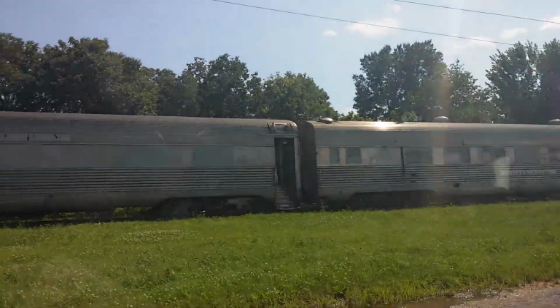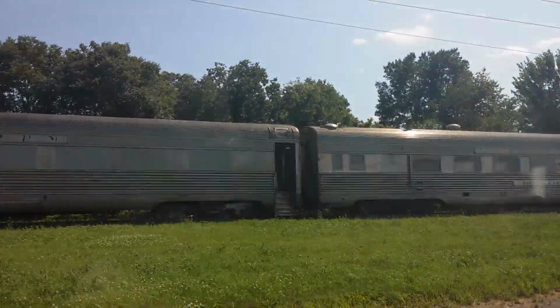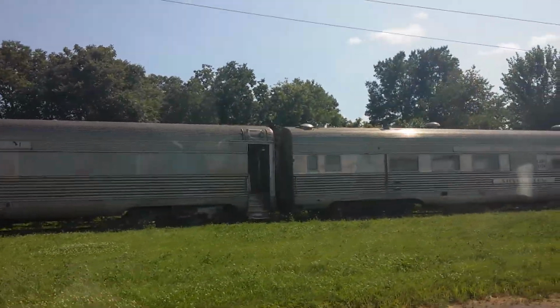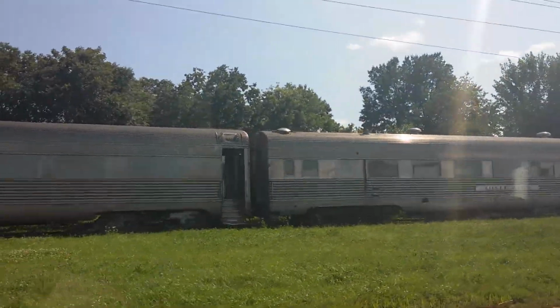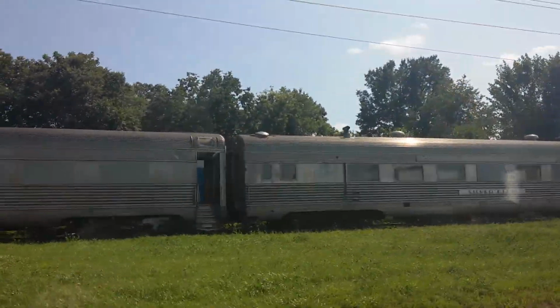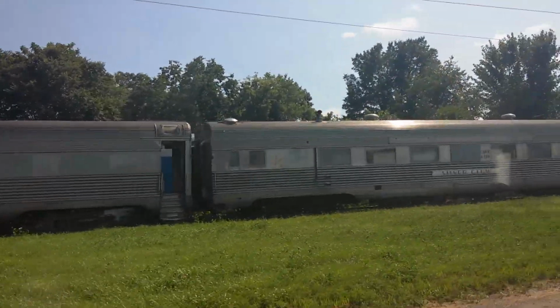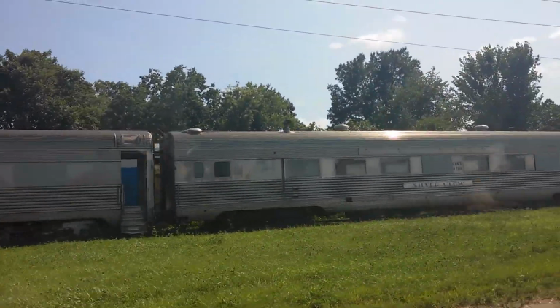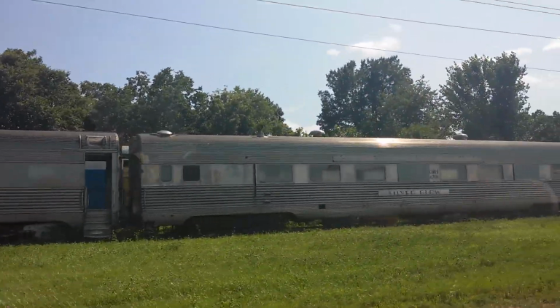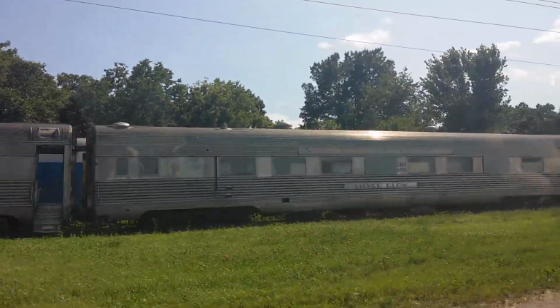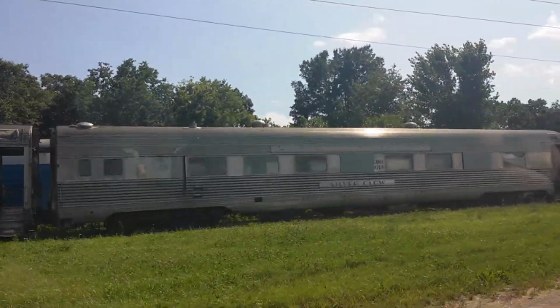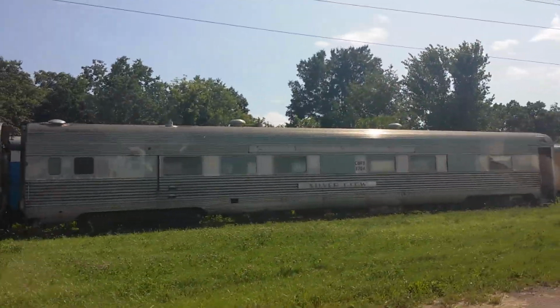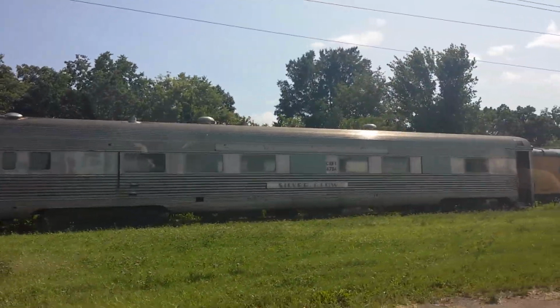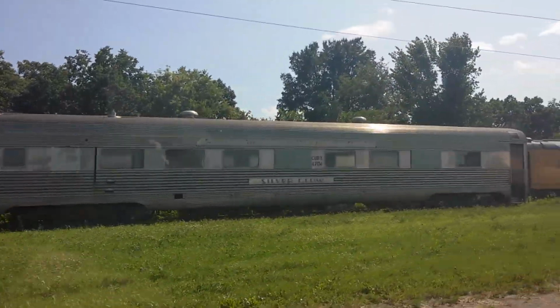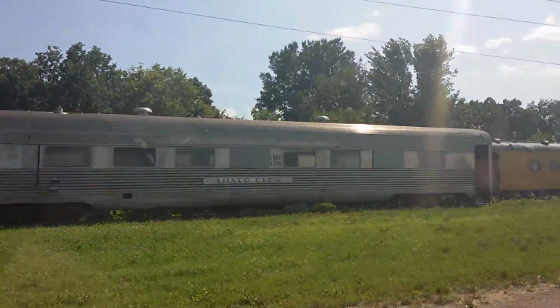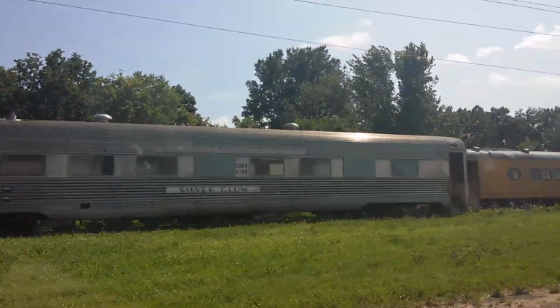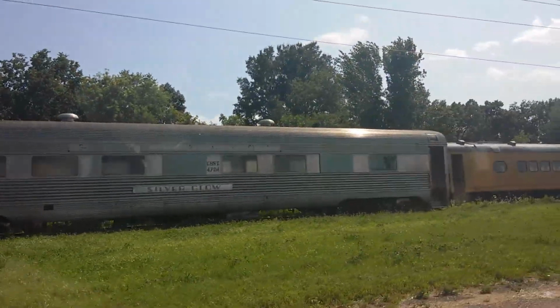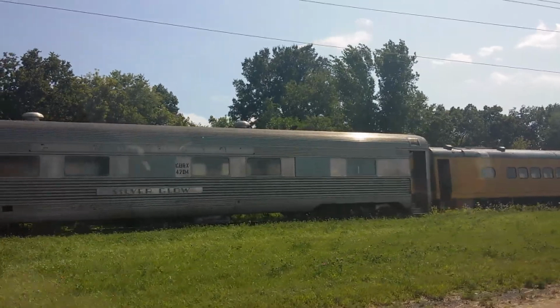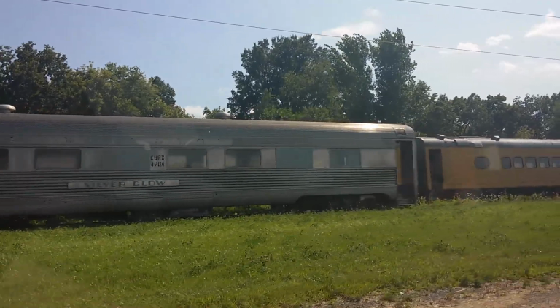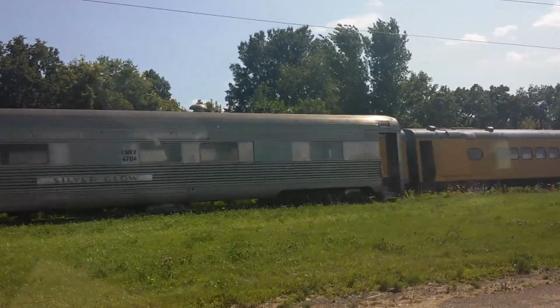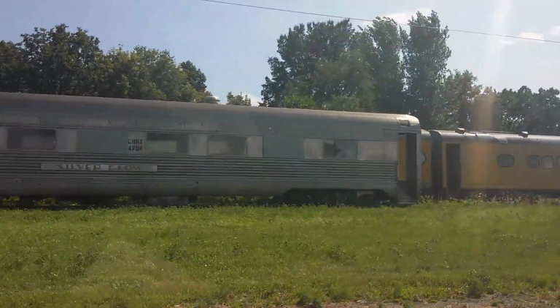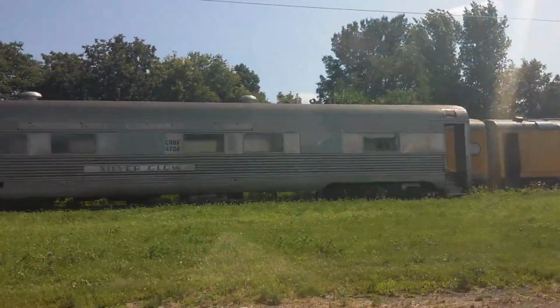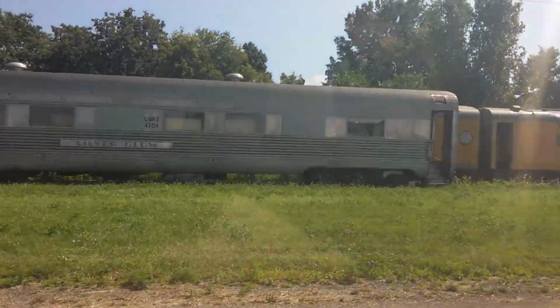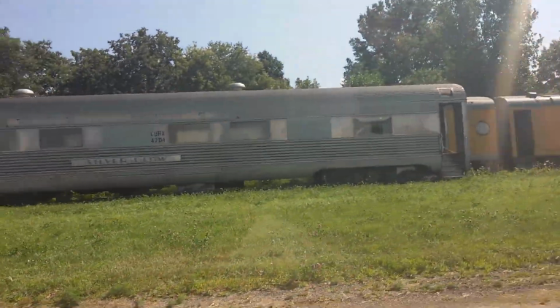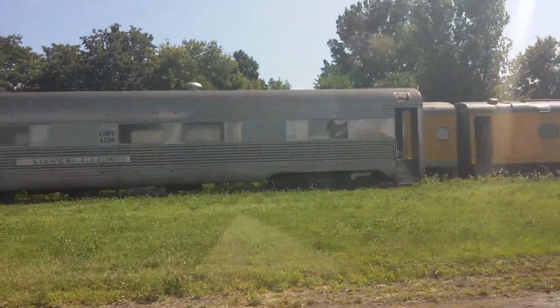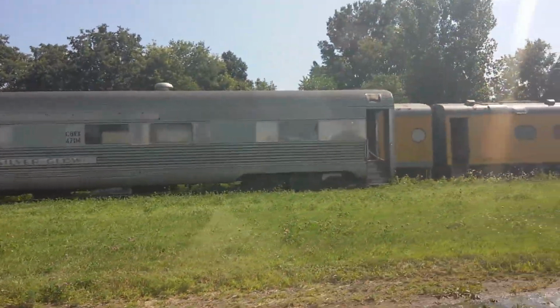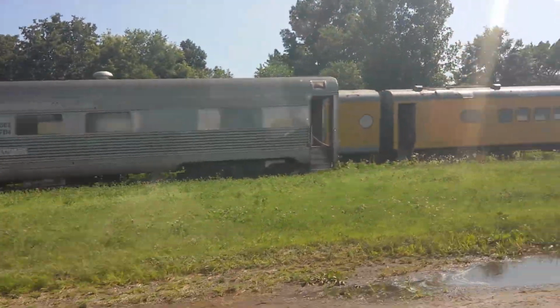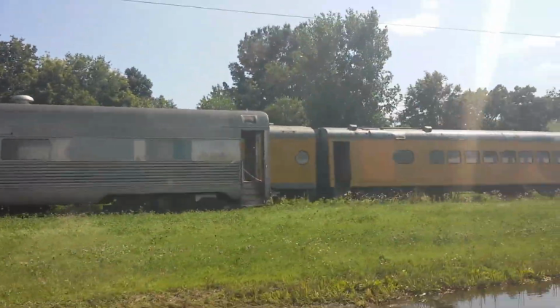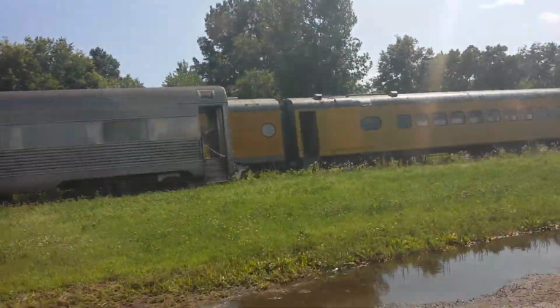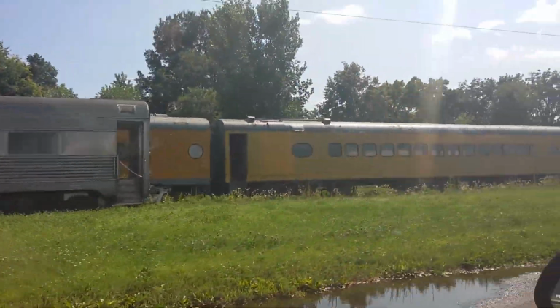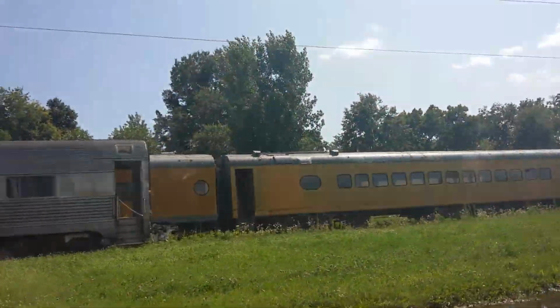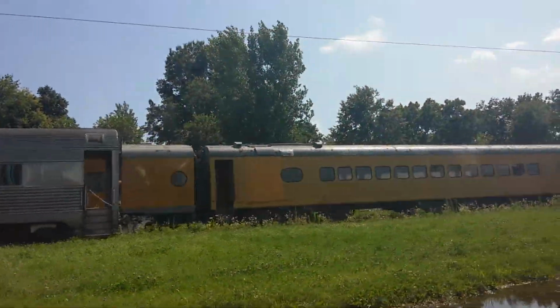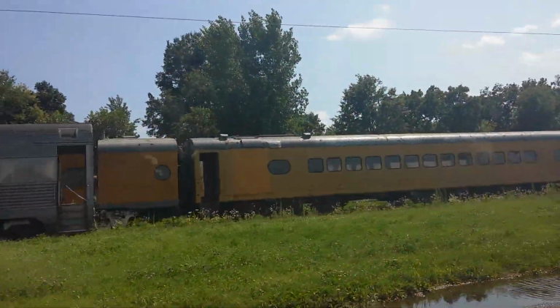Here are the old coaches just sitting here, all by themselves, and the tracks end. One is labeled 'Silver Glow,' as it says on that one.